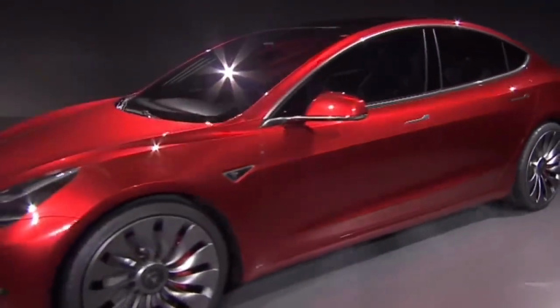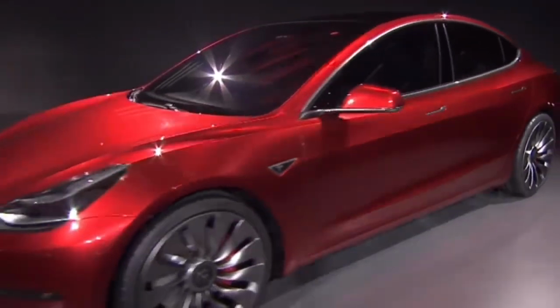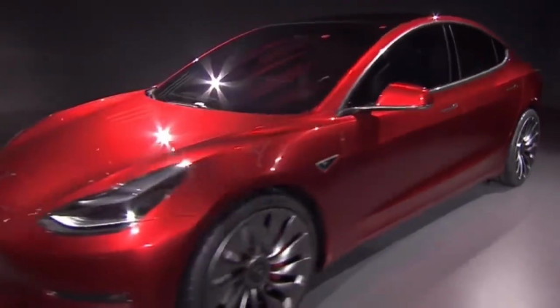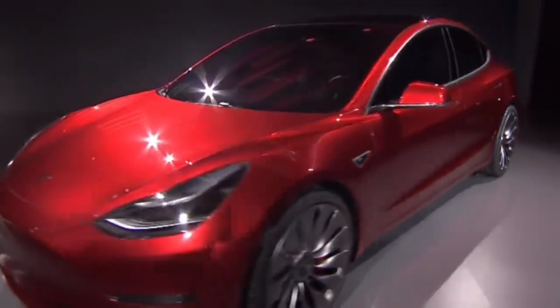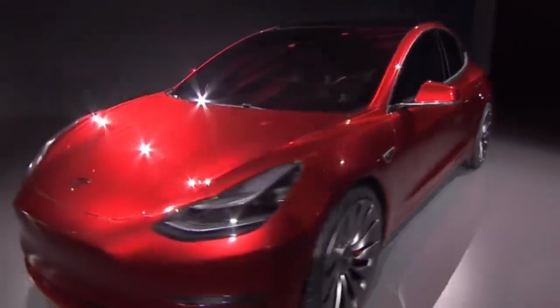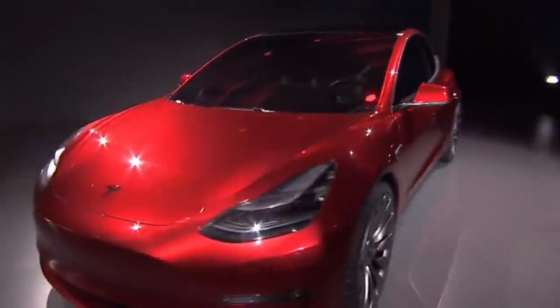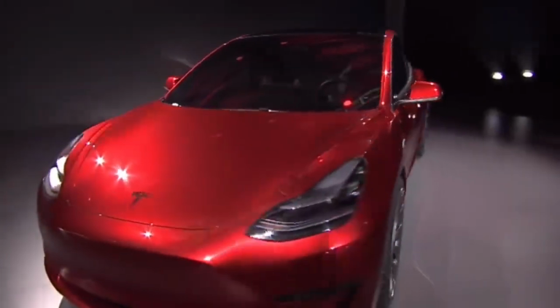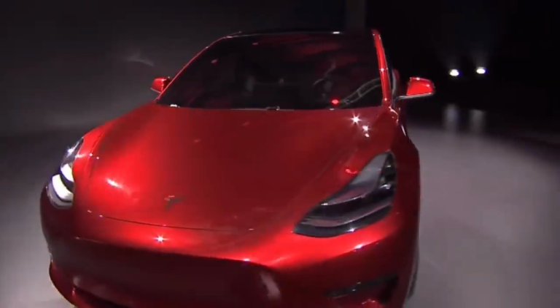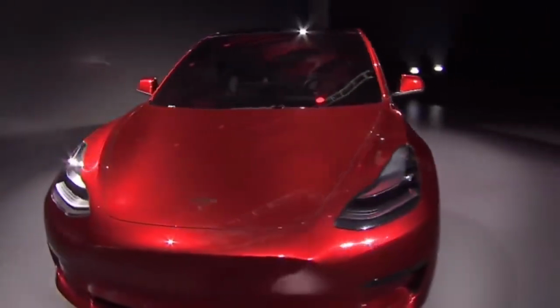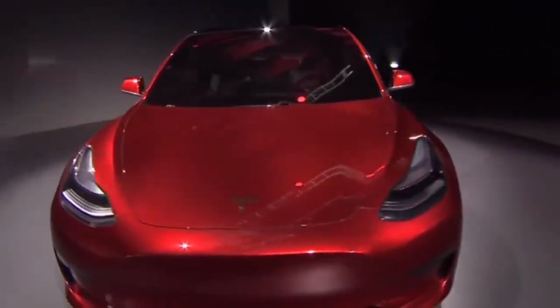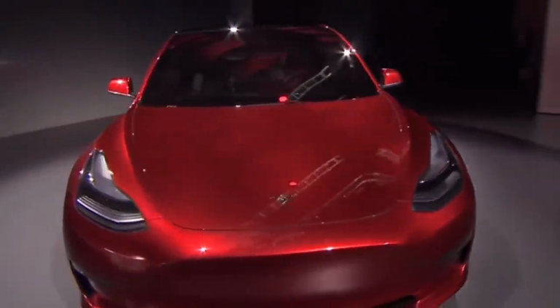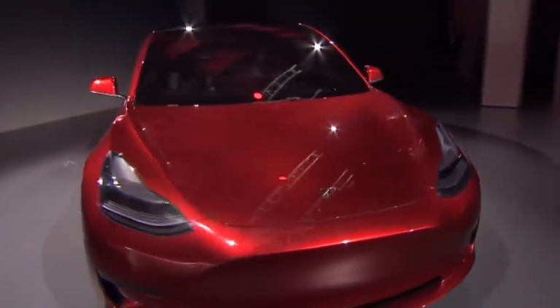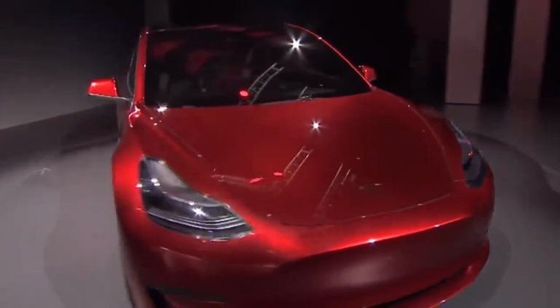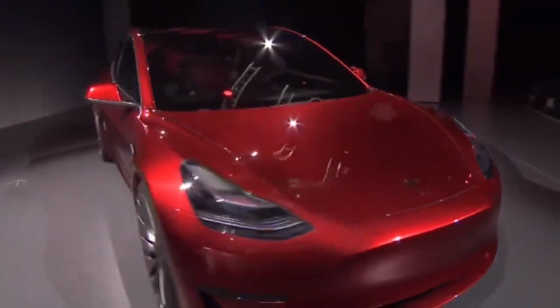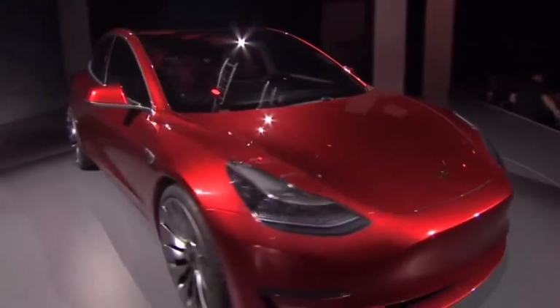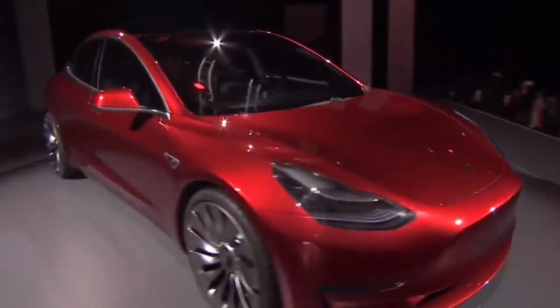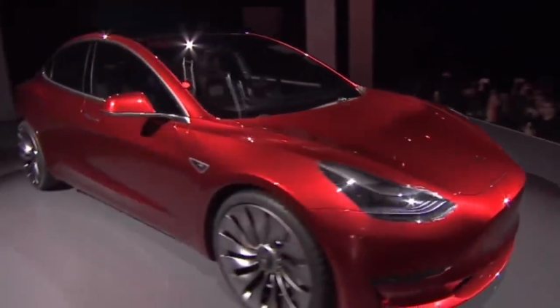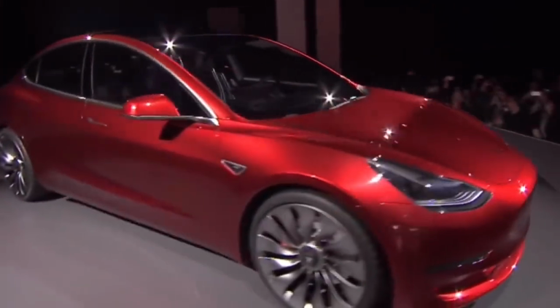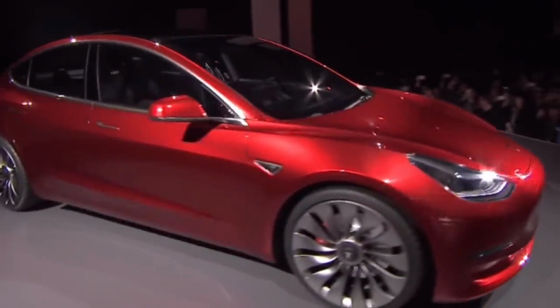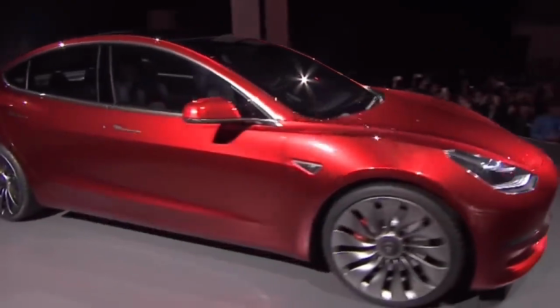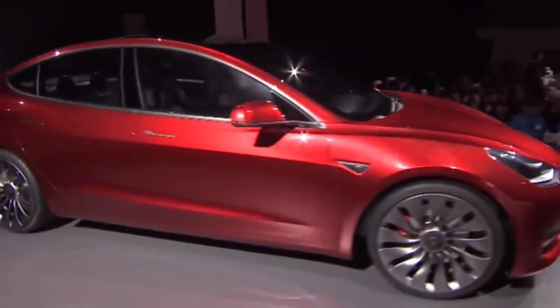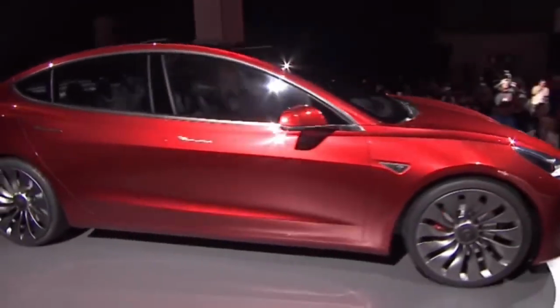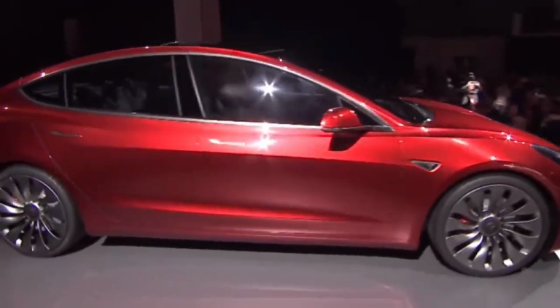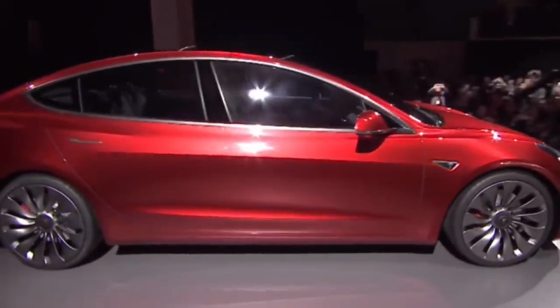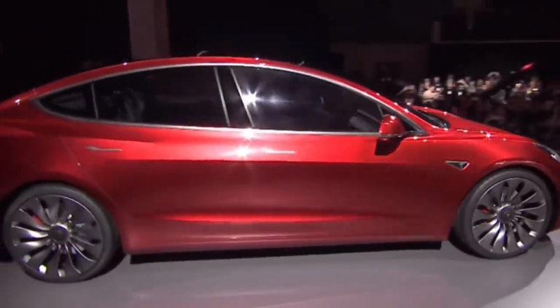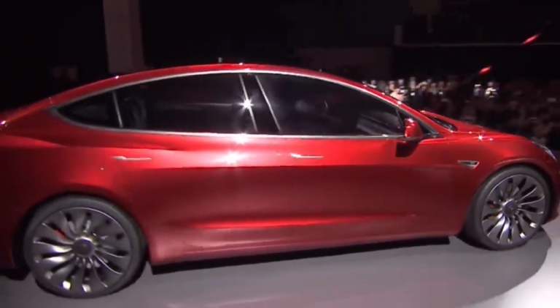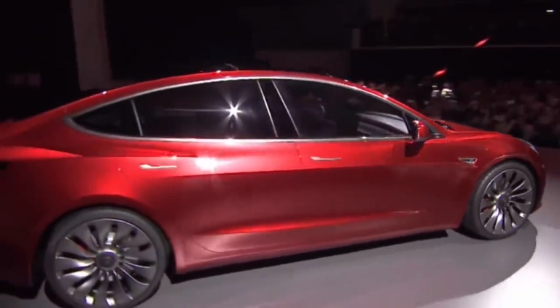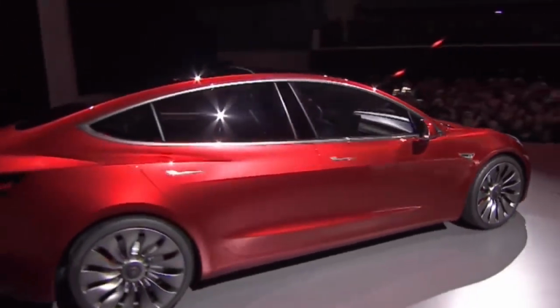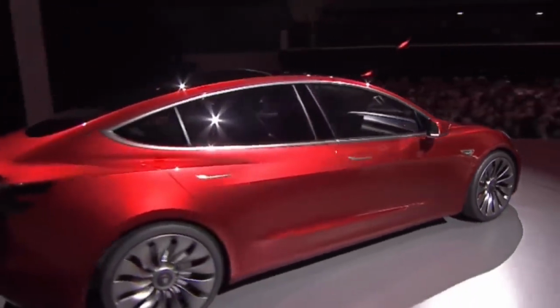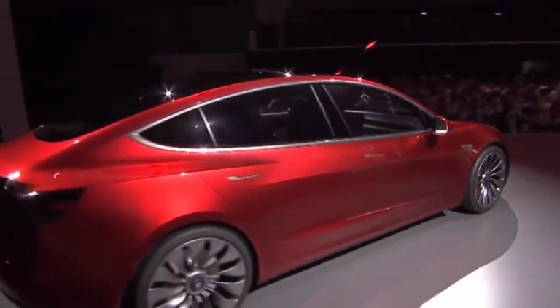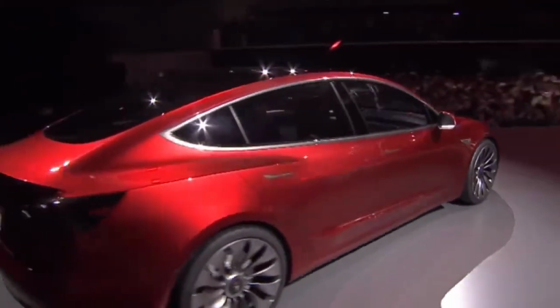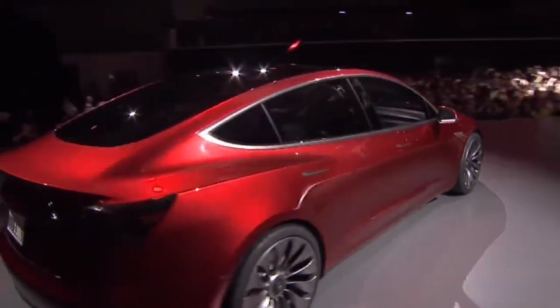Just how much has the Model 3 changed and improved since the first 2017 models until now? One of the big changes that we'll talk about in a minute is, of course, the models that were available.